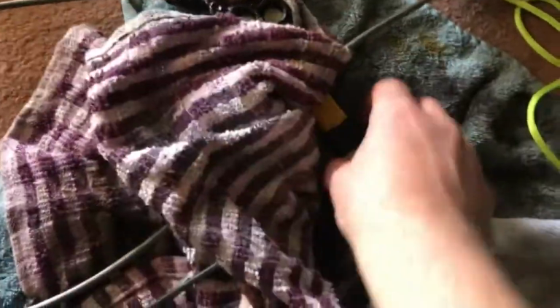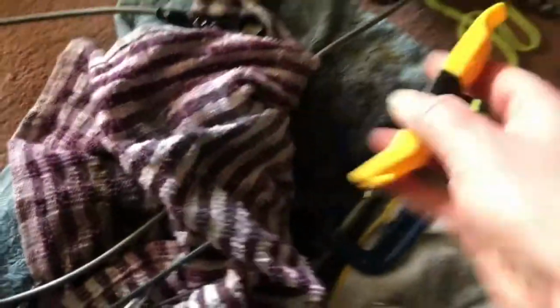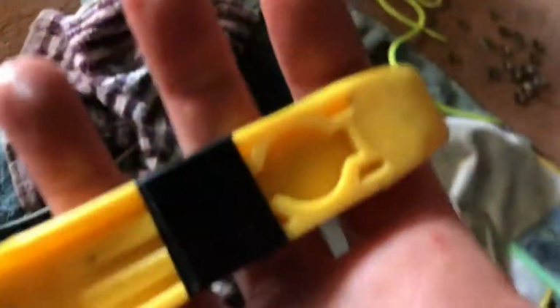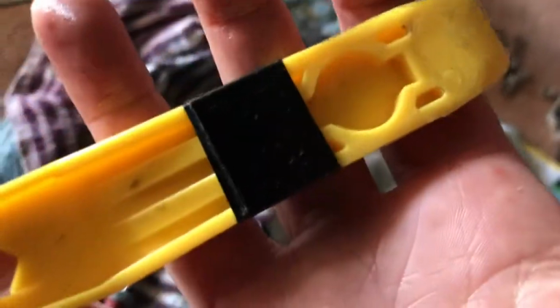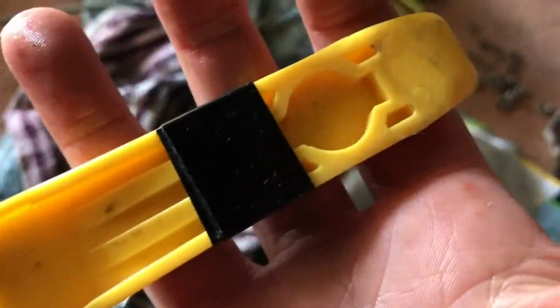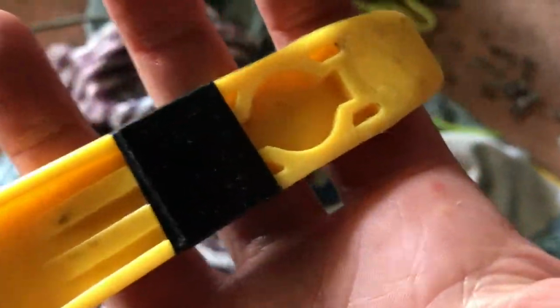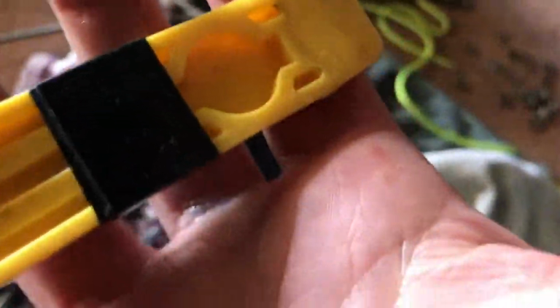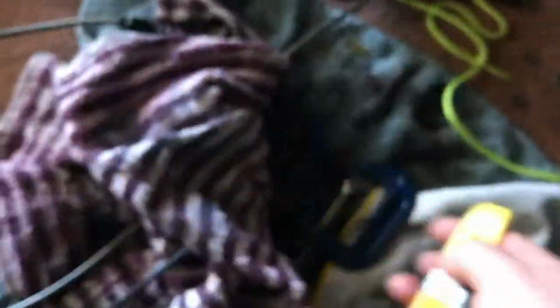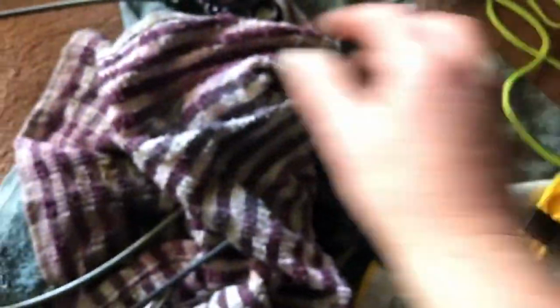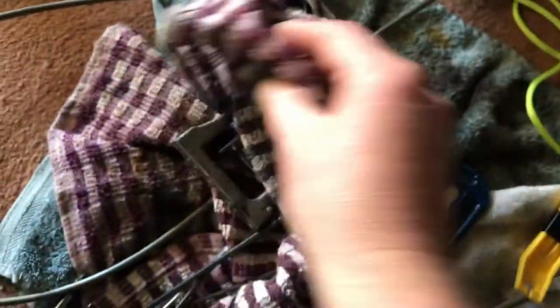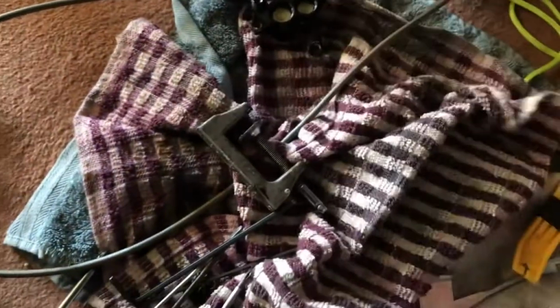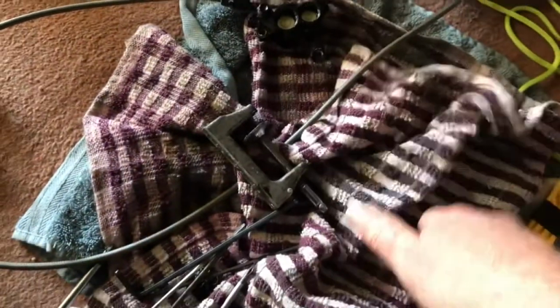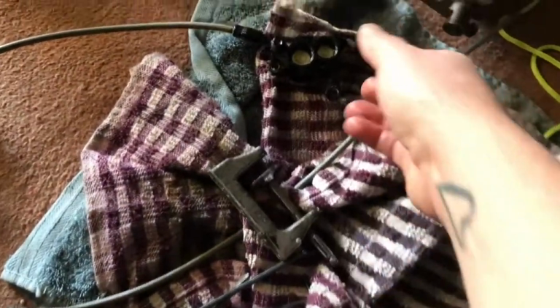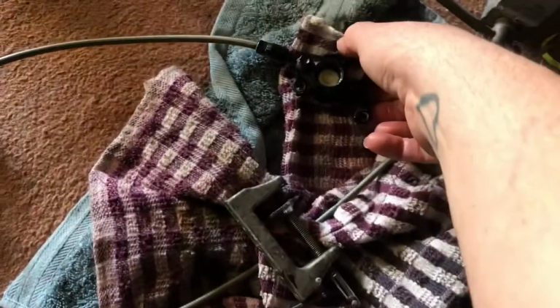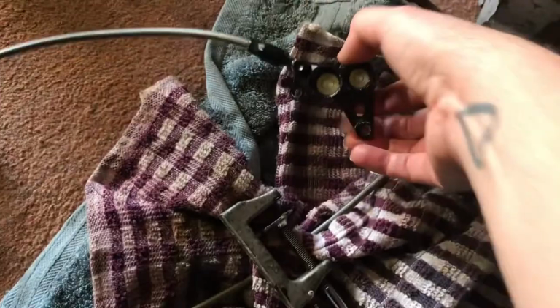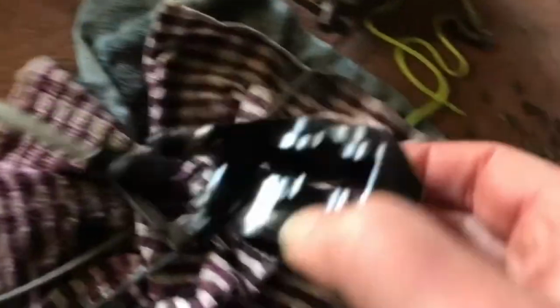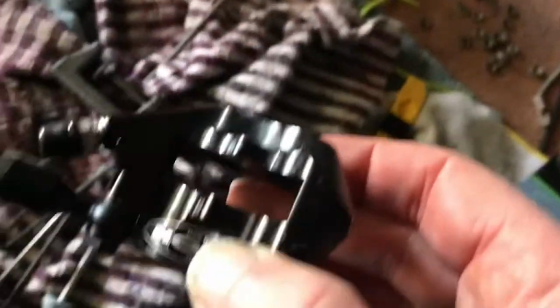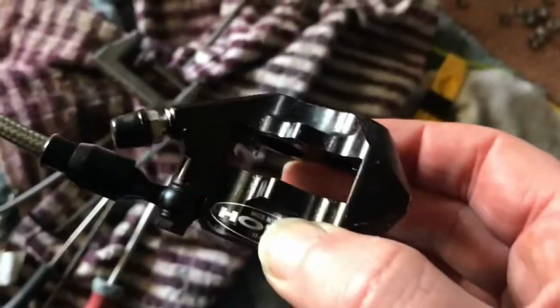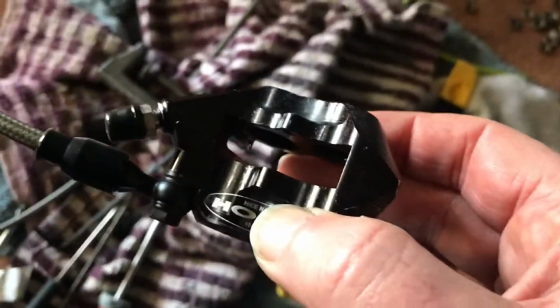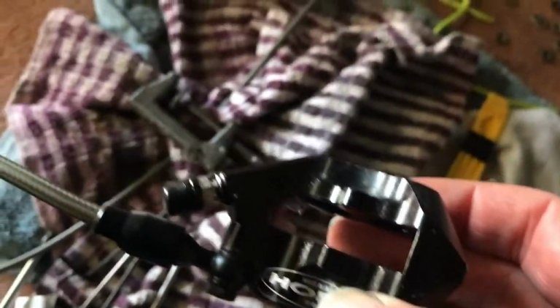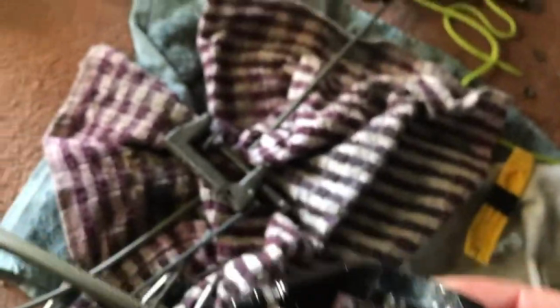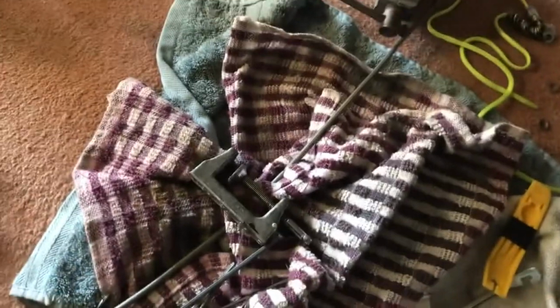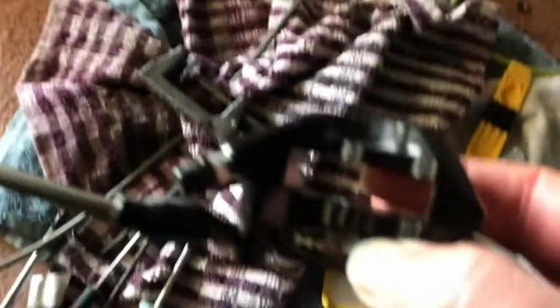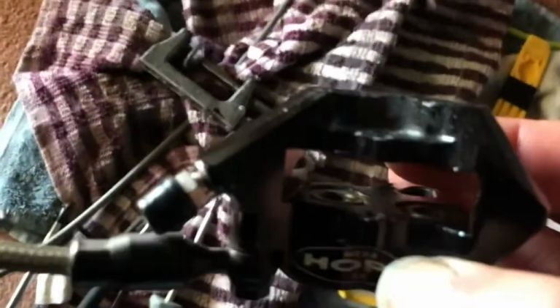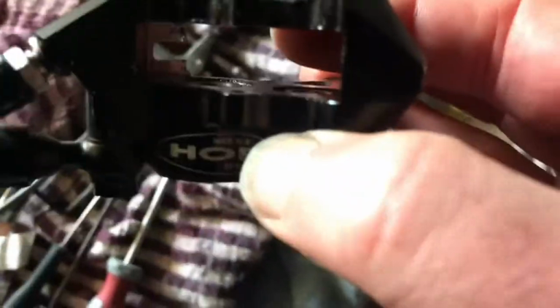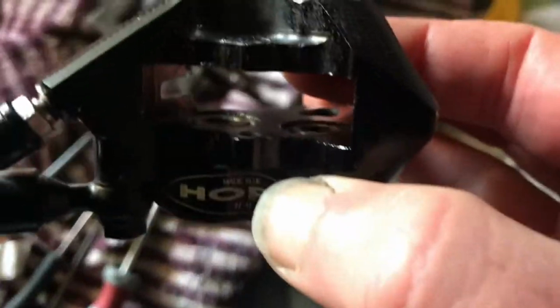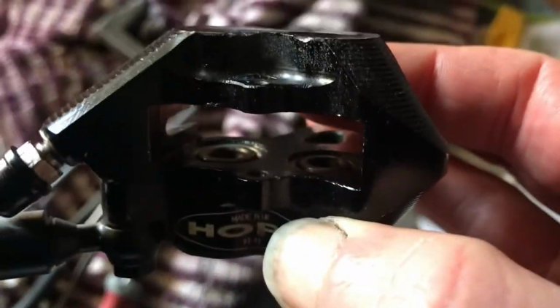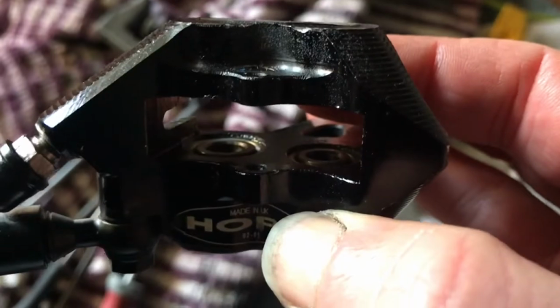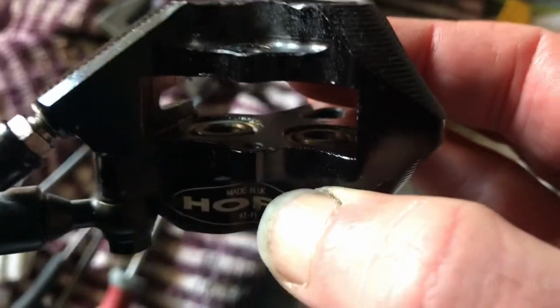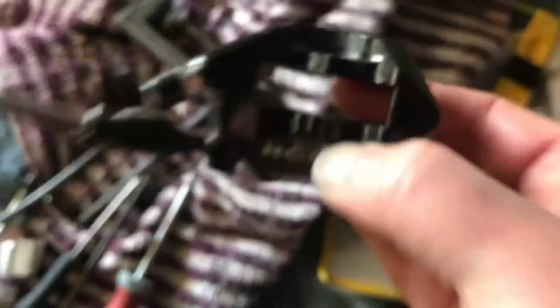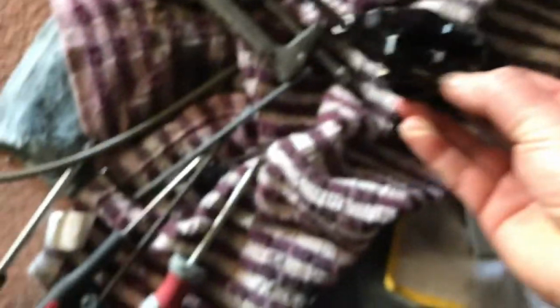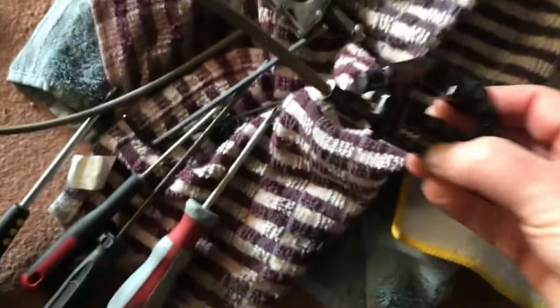That's my tire lever, and that tire lever as well. You don't want to be putting screwdrivers and things in there because you can damage things.